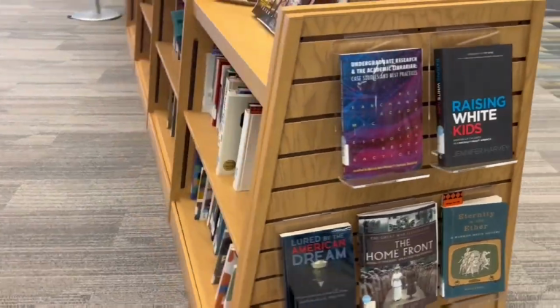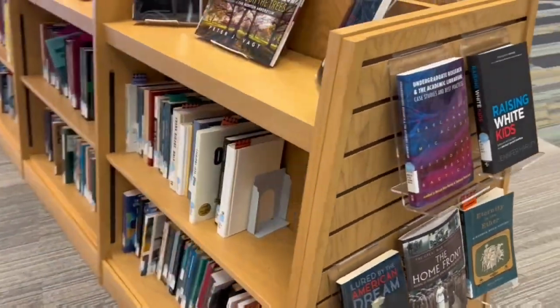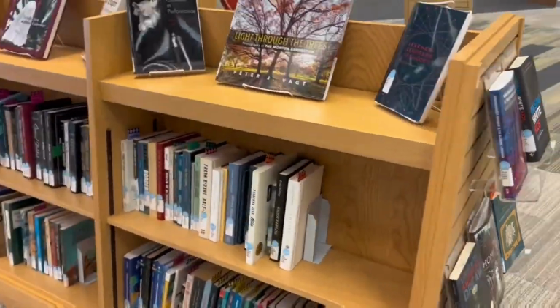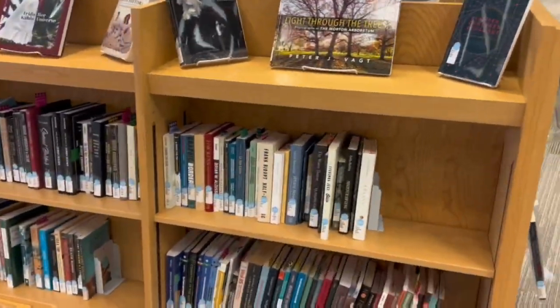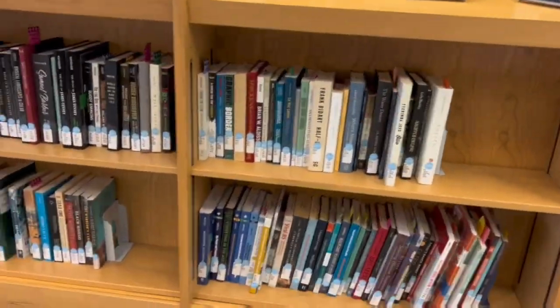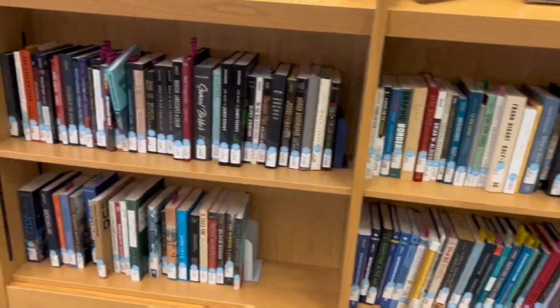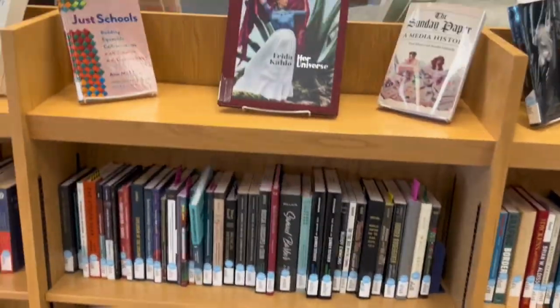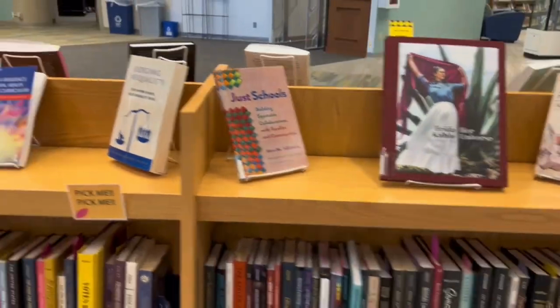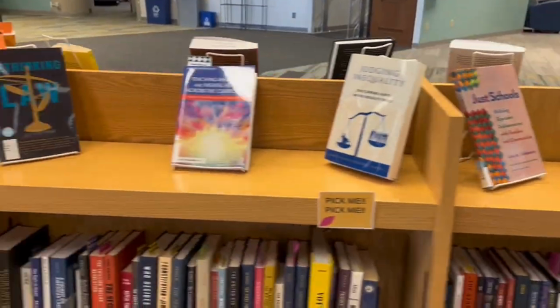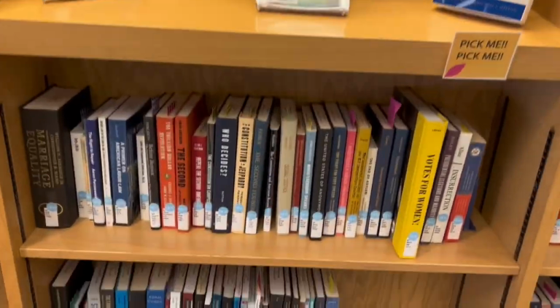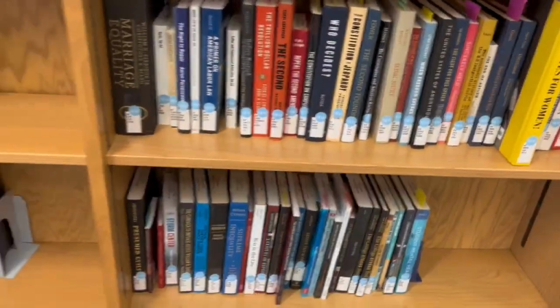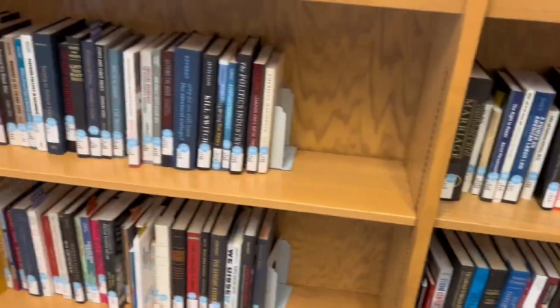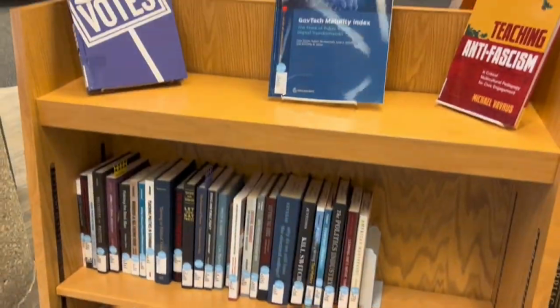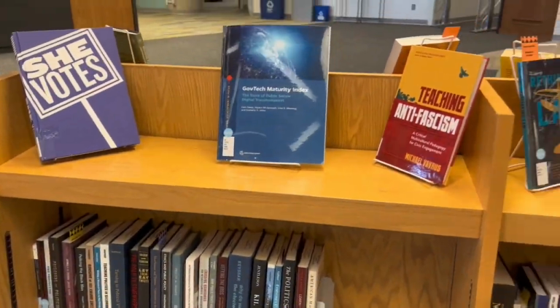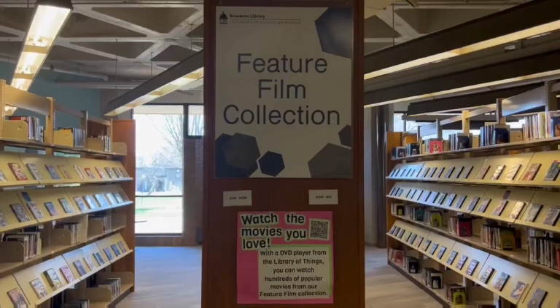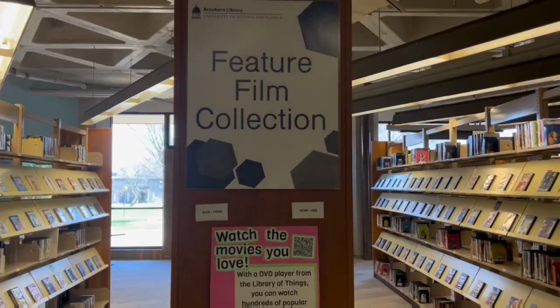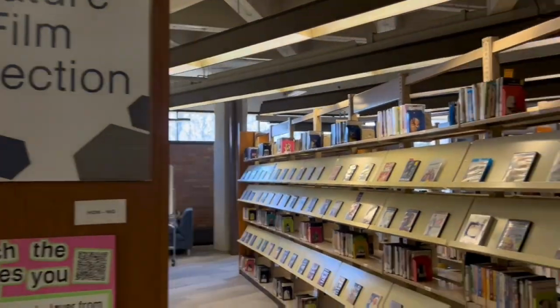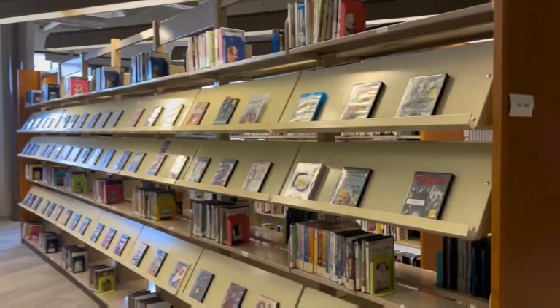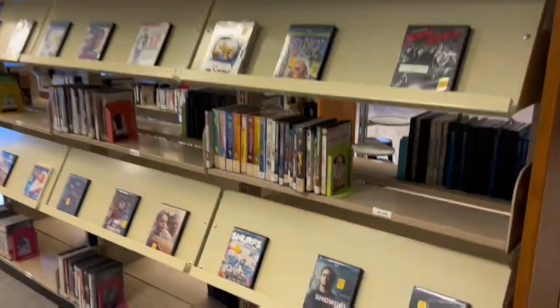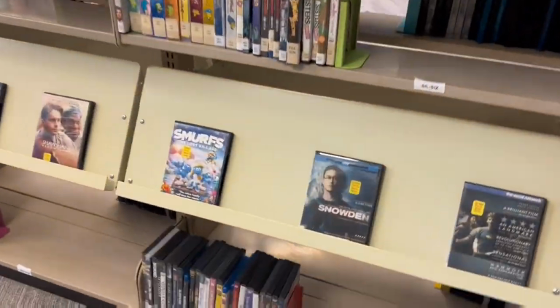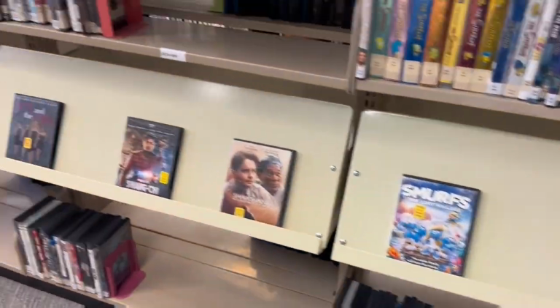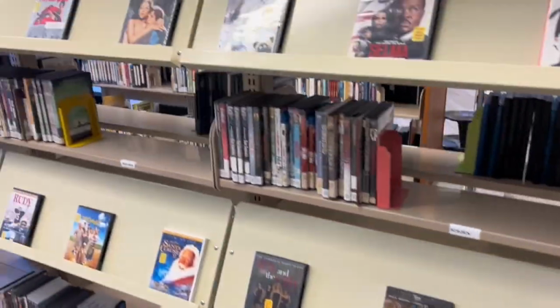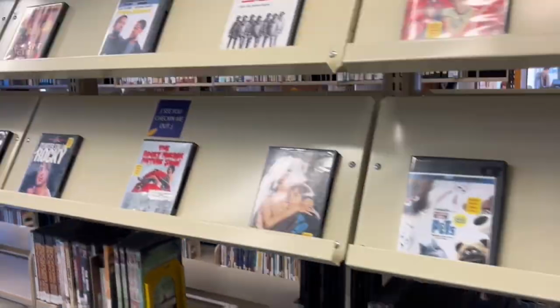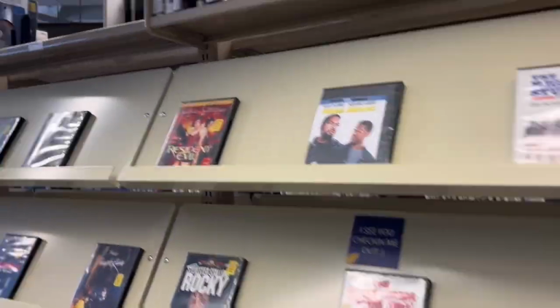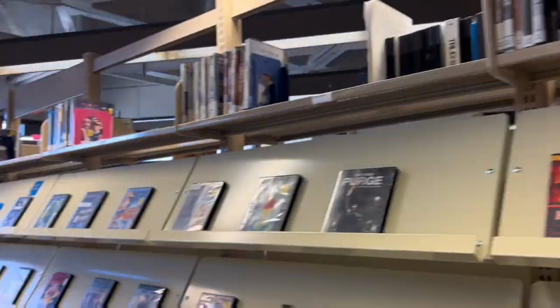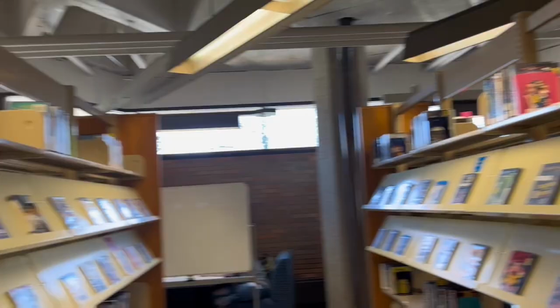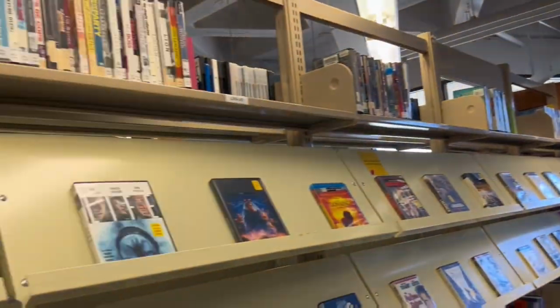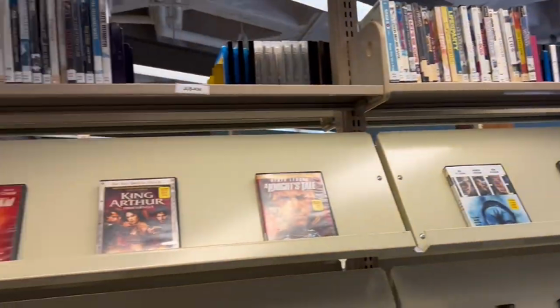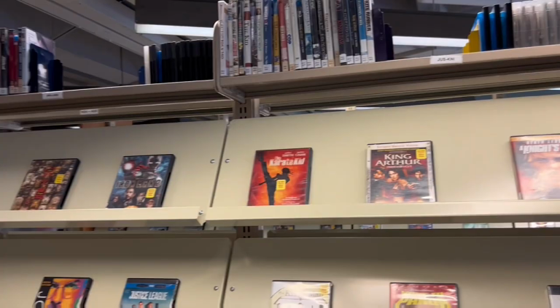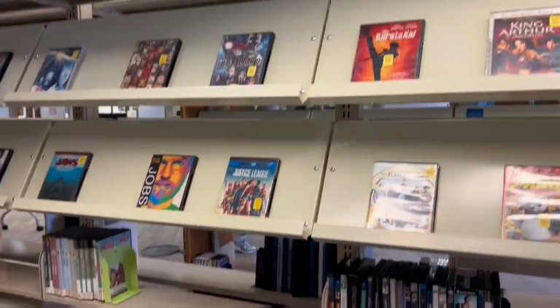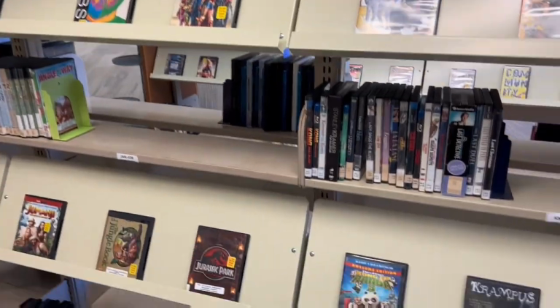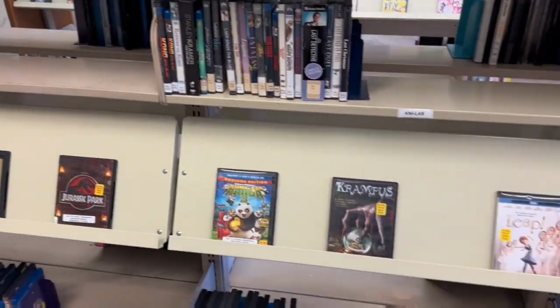Next, we have the New Books collection, where you can find the latest additions to the library and the latest published books. Moving on to the feature film collection, the library has a wide range of DVDs you can check out for your next movie night.